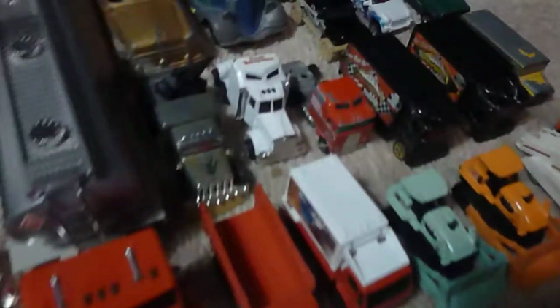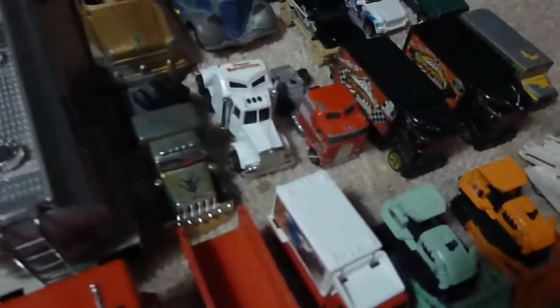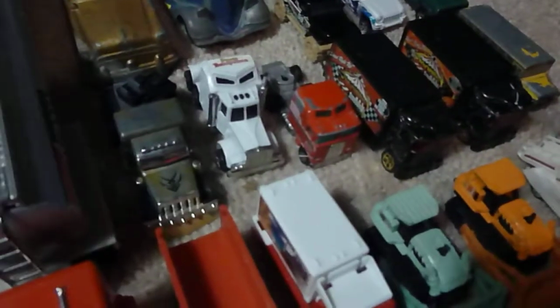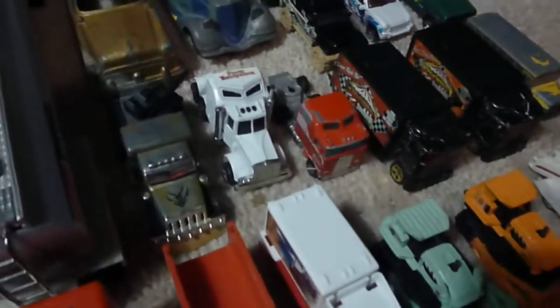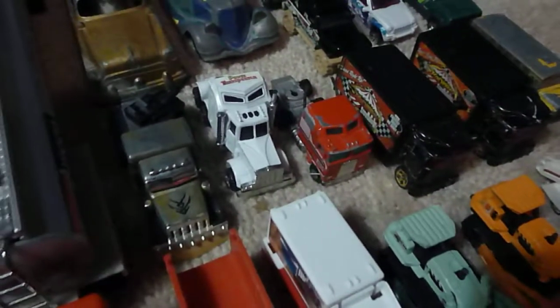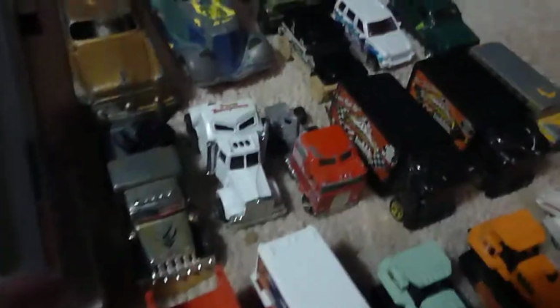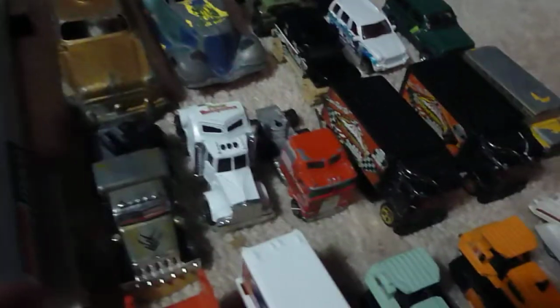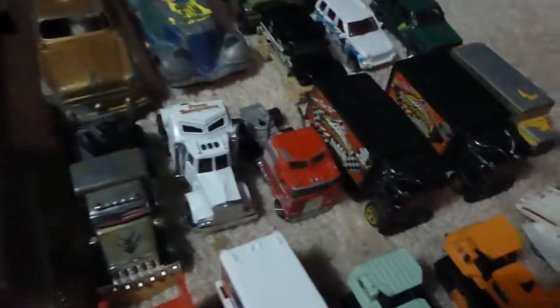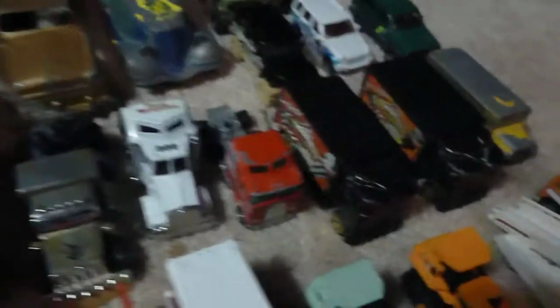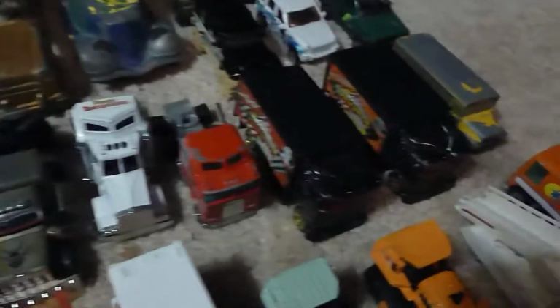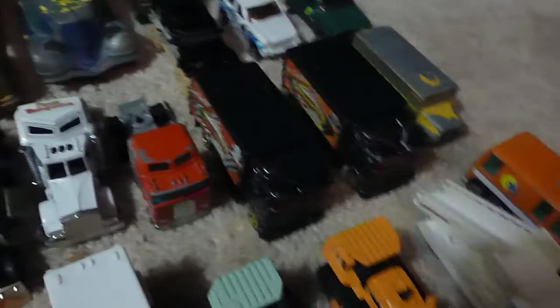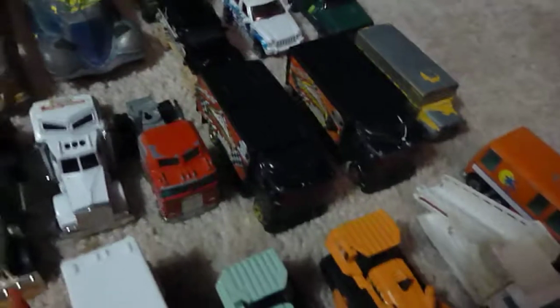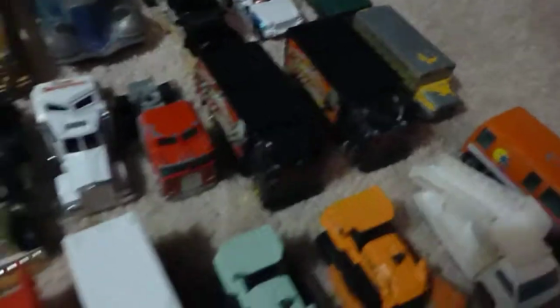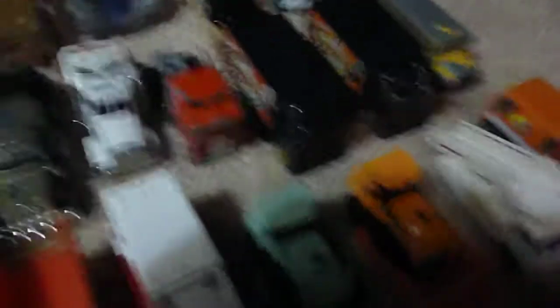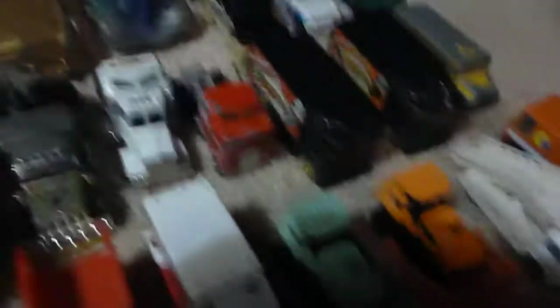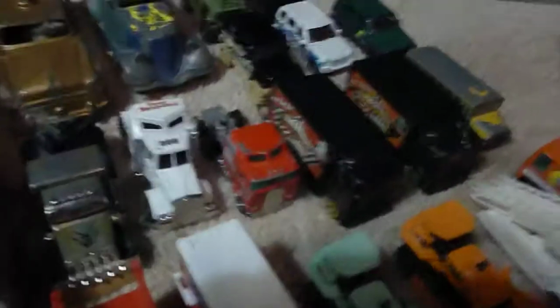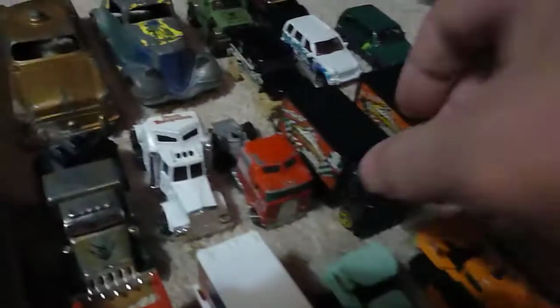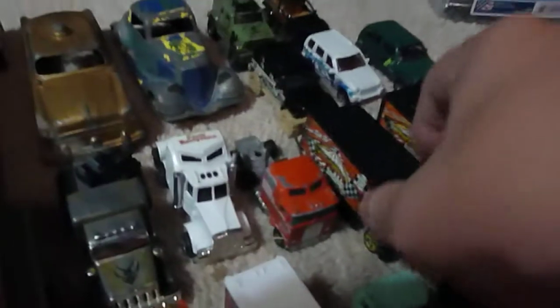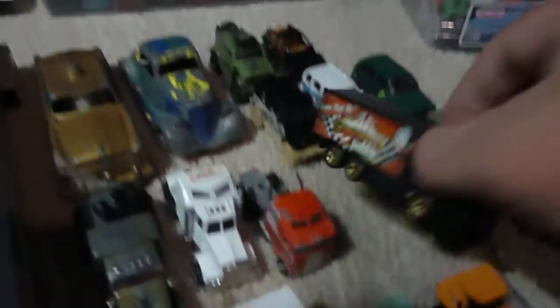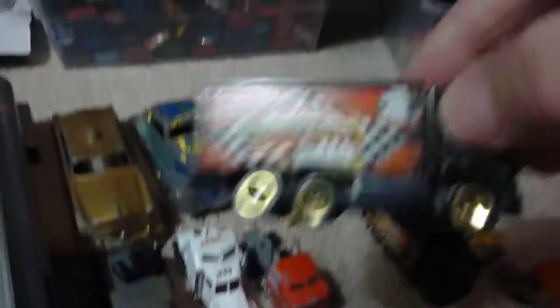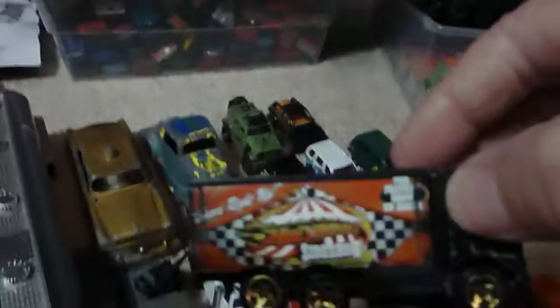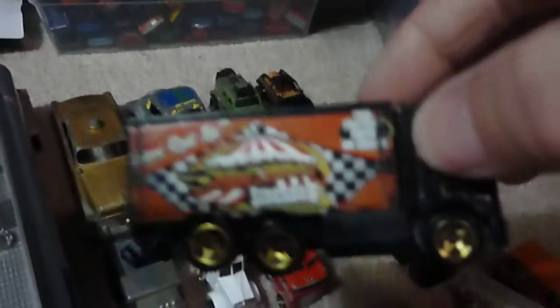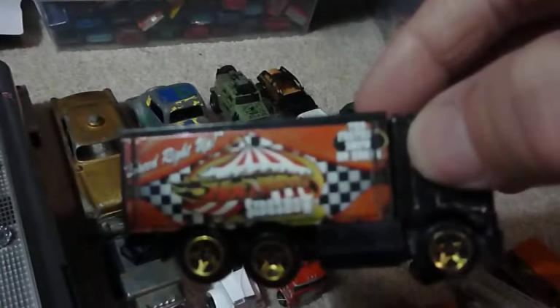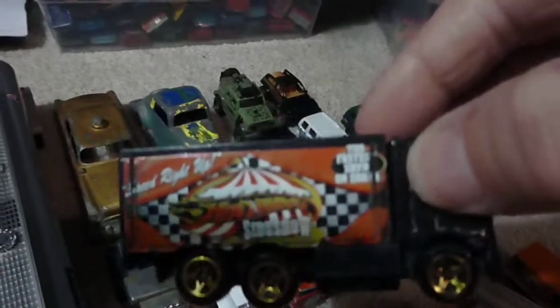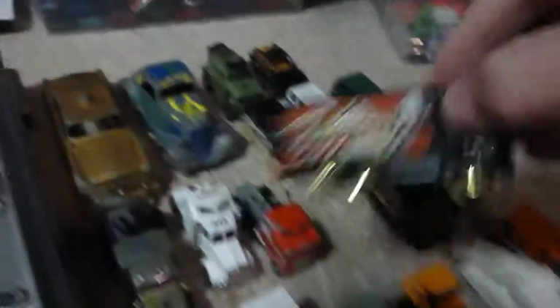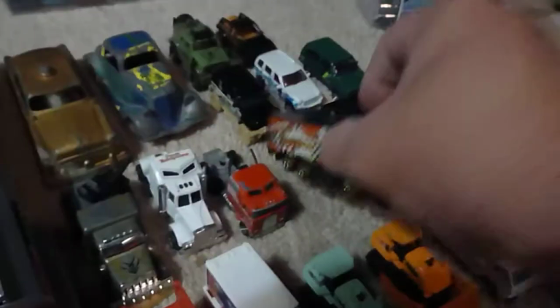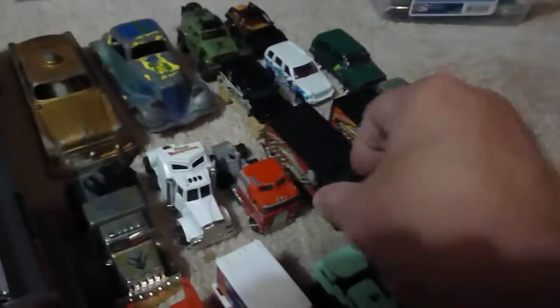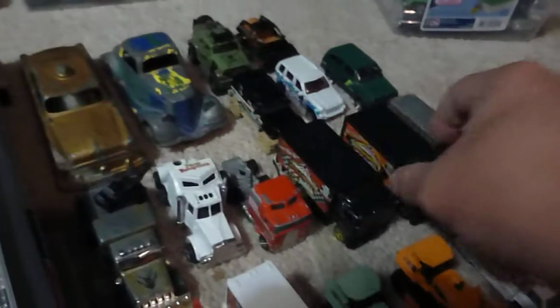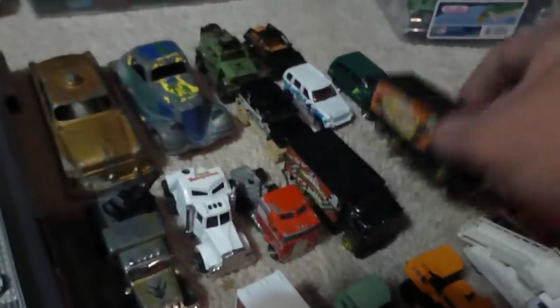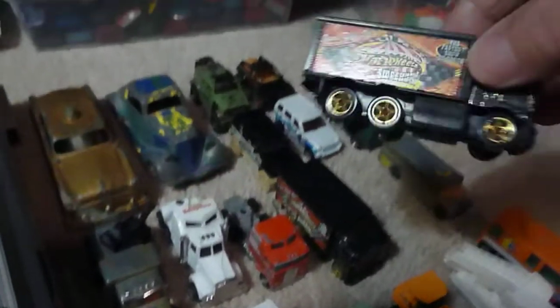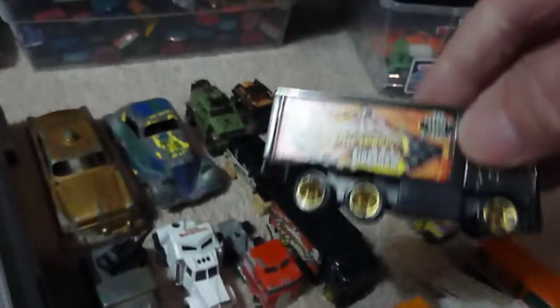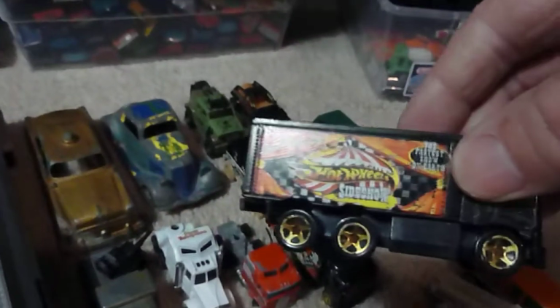I collect some semi trucks — found me a couple. And then a couple variations of this as you can tell: that one's a little darker, that one's a little lighter.